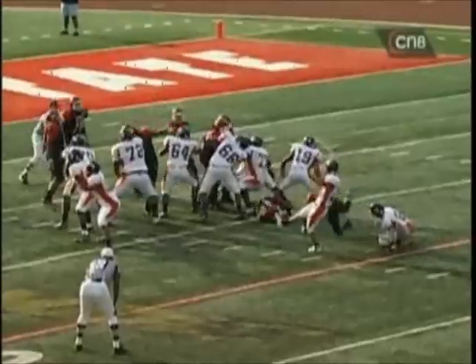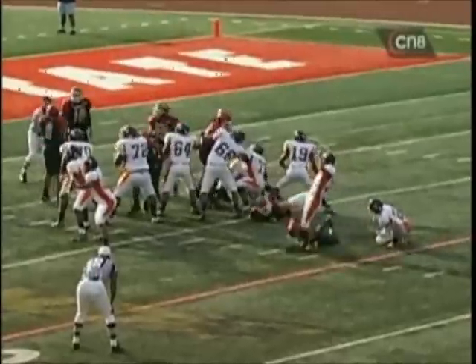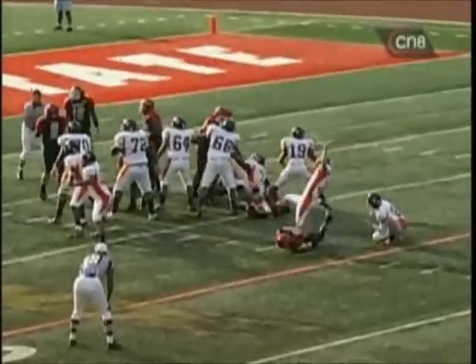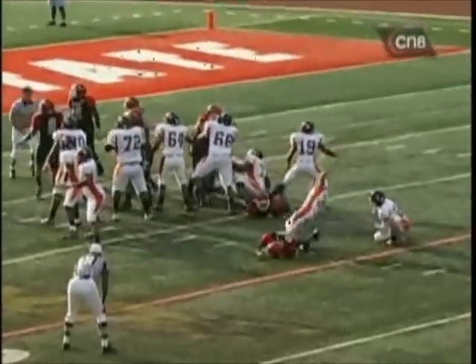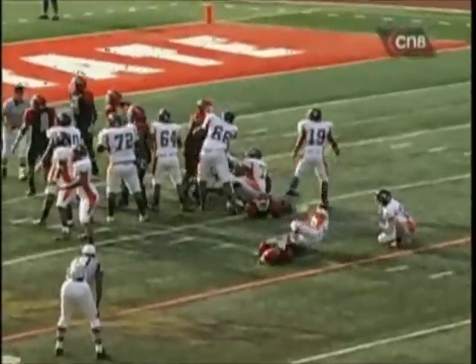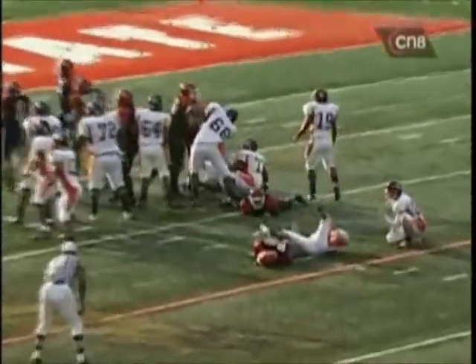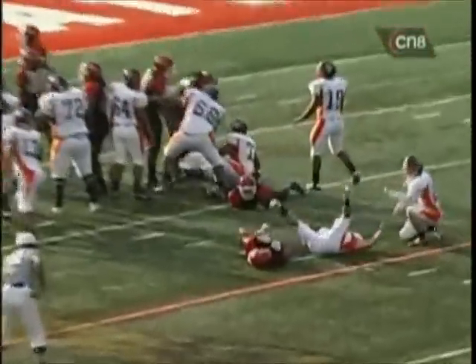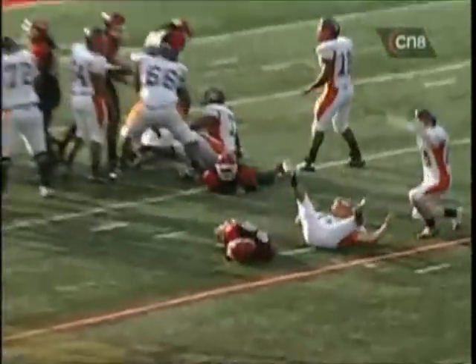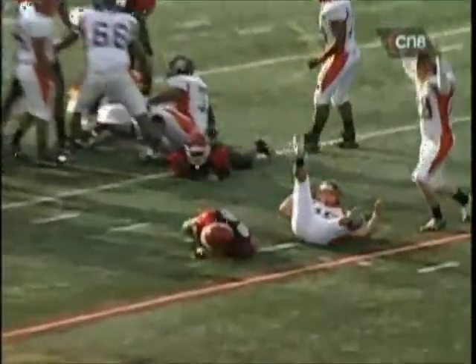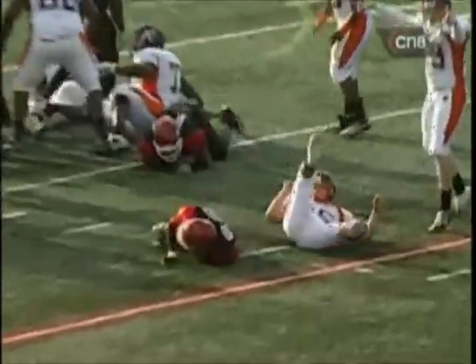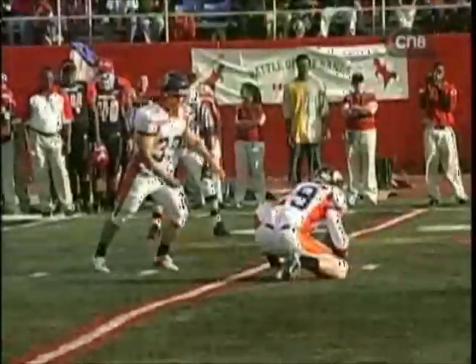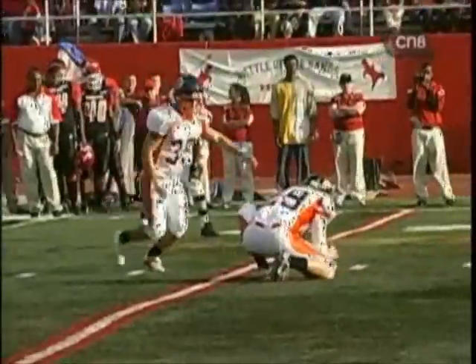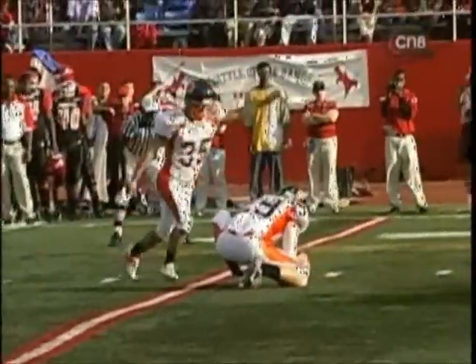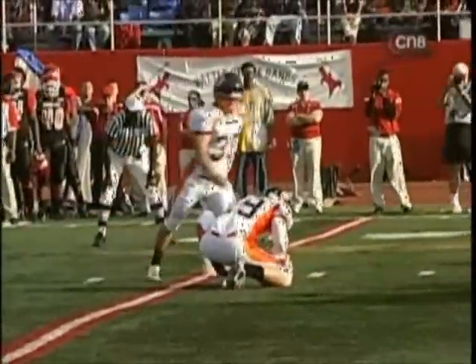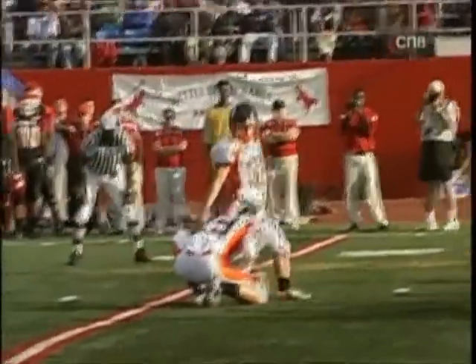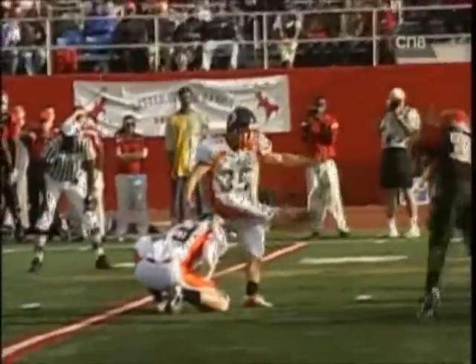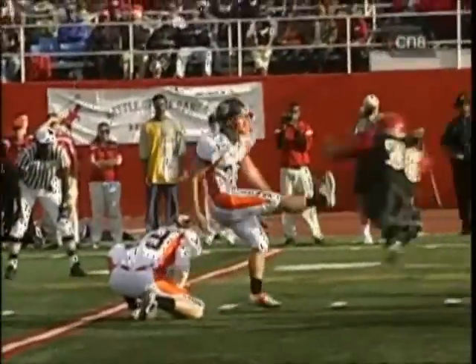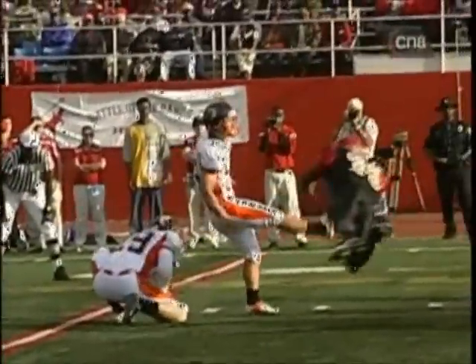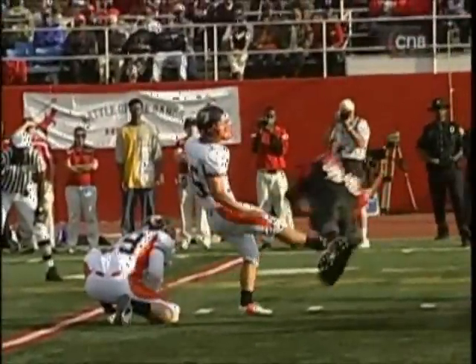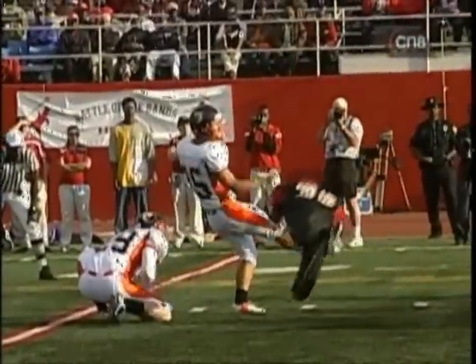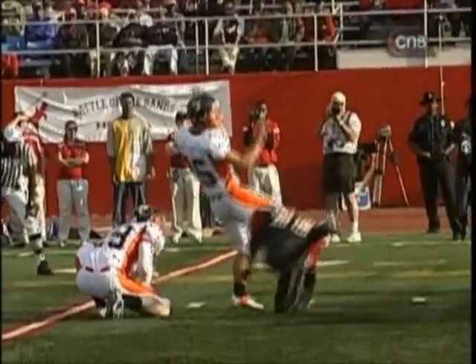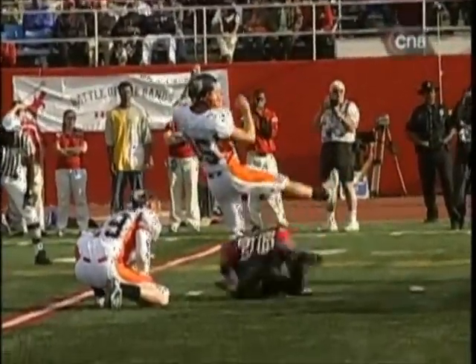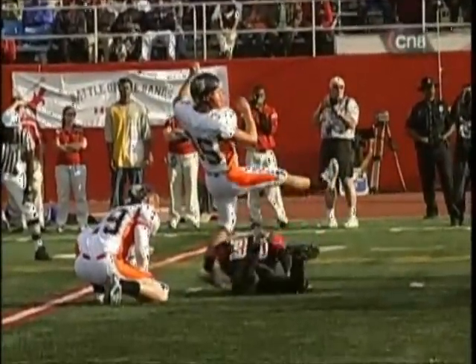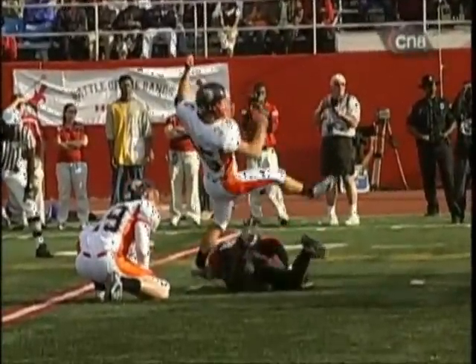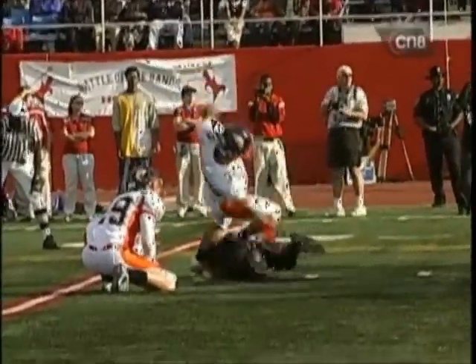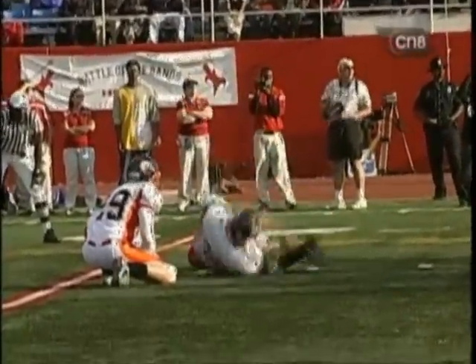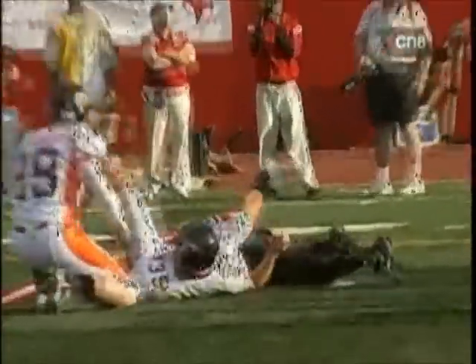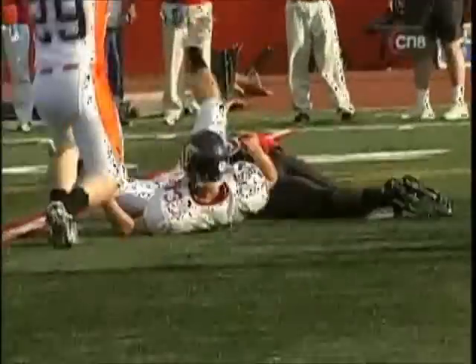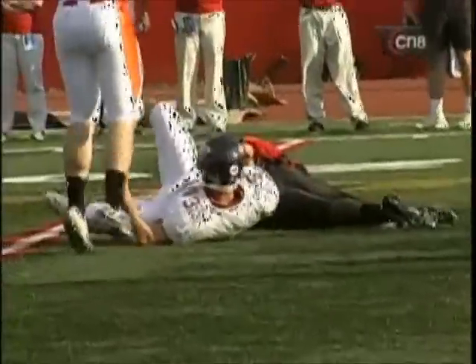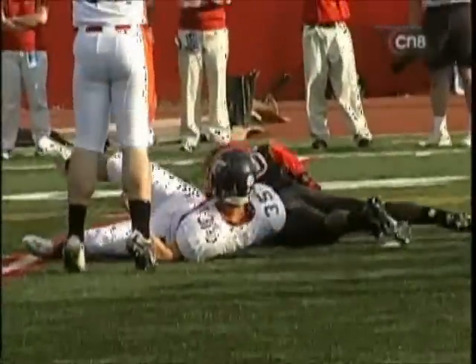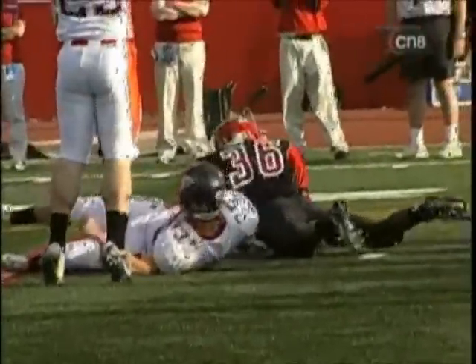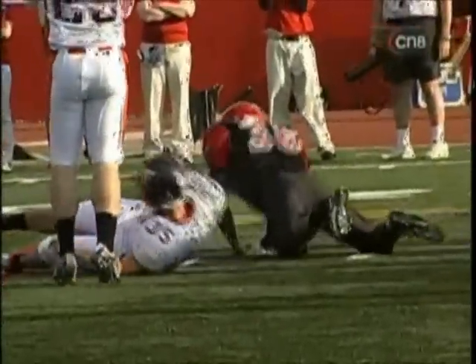Roughing the kicker, Delaware State. Roughing or running into, we'll see. Personal foul. Roughing the kicker. First down.